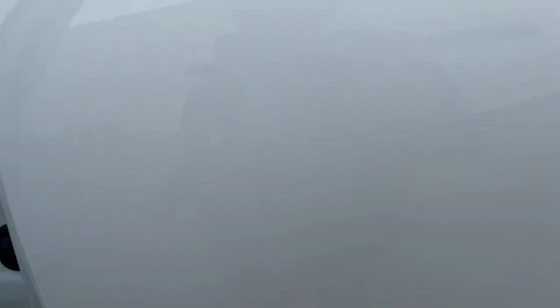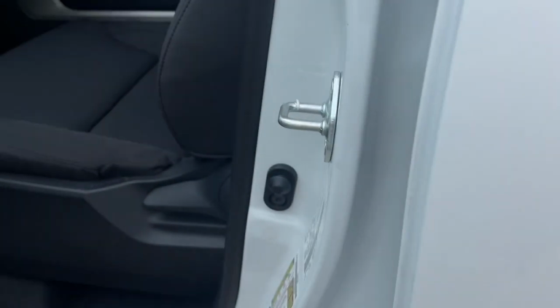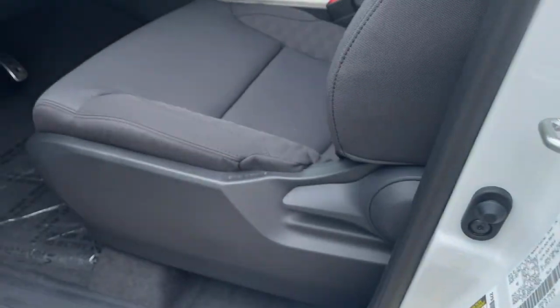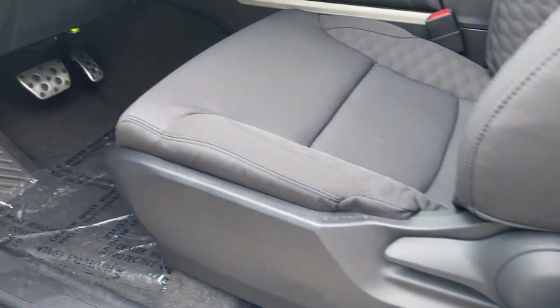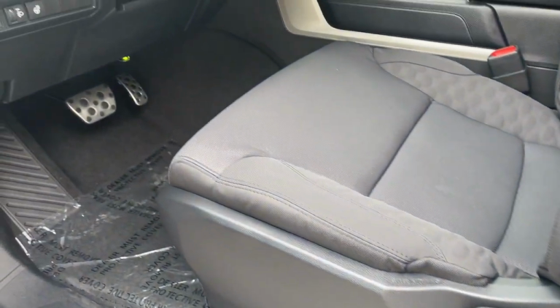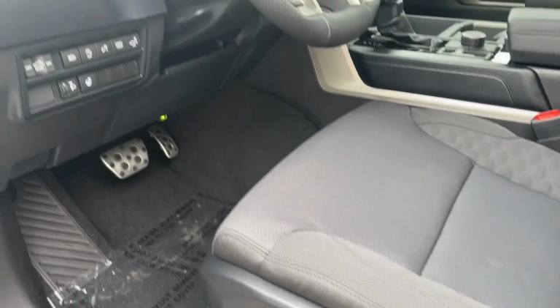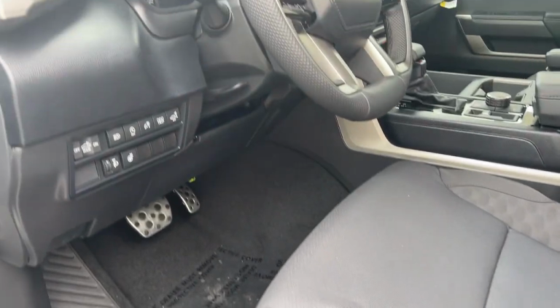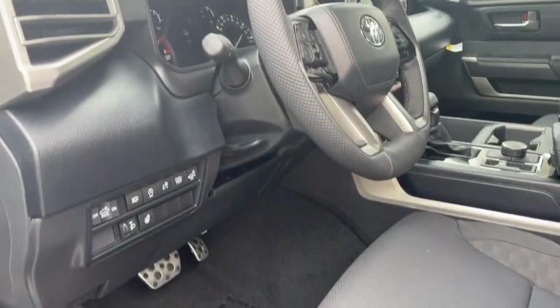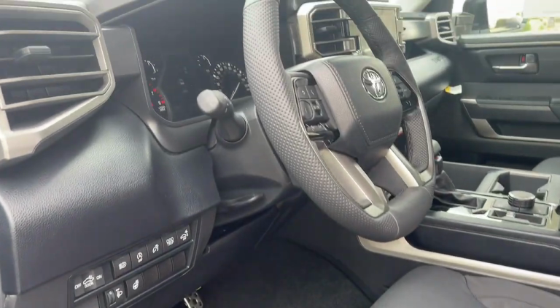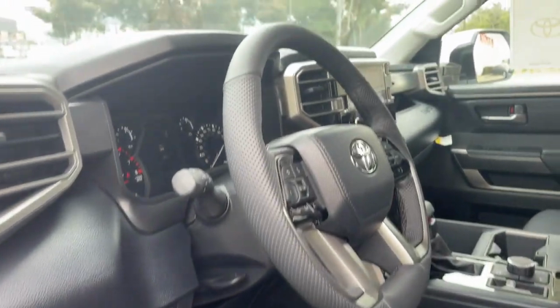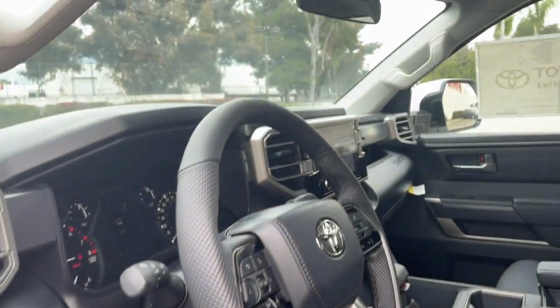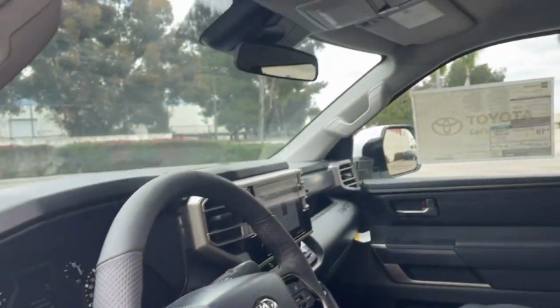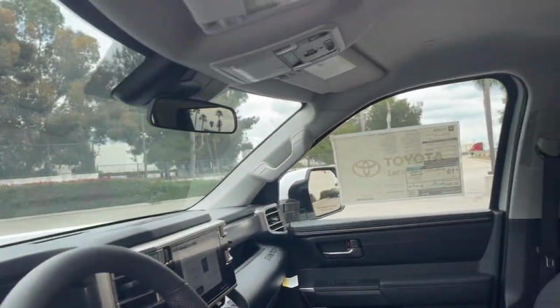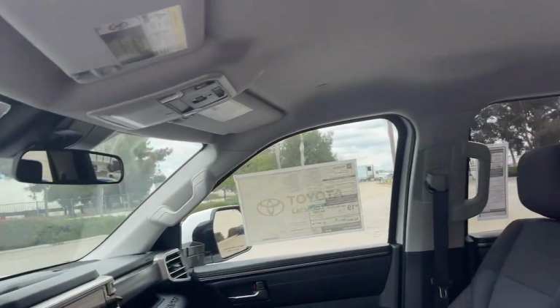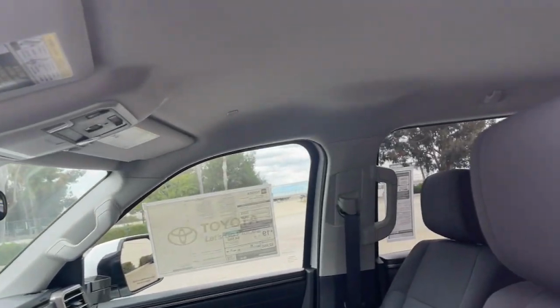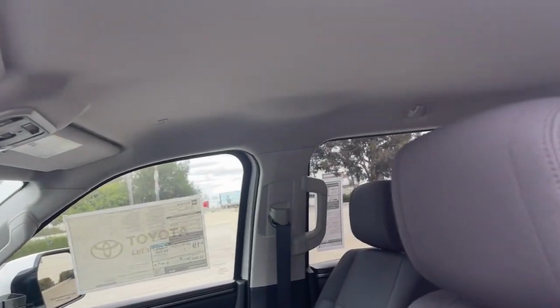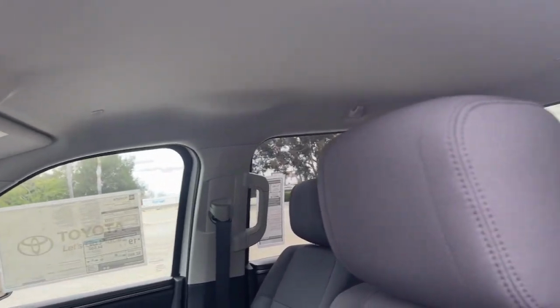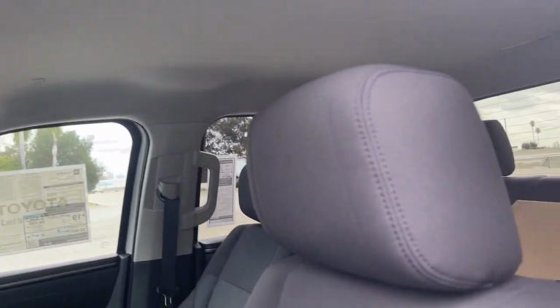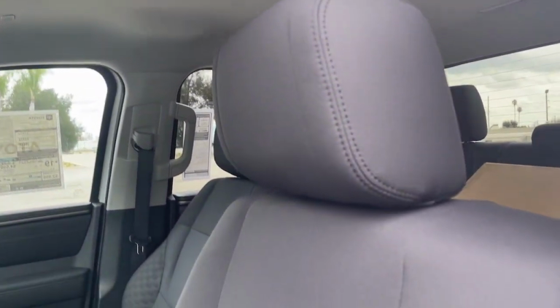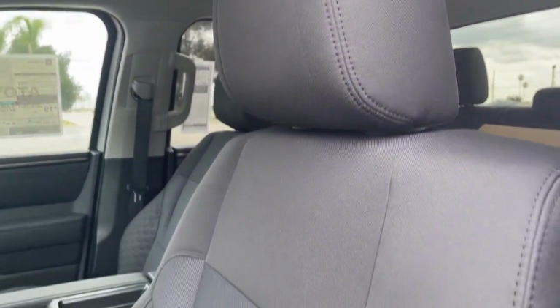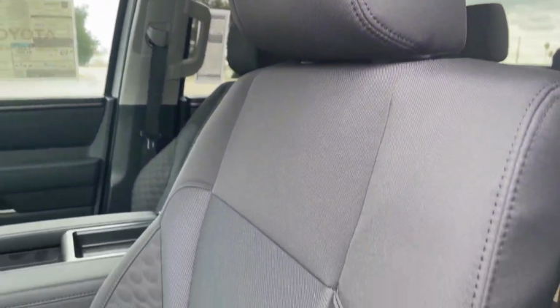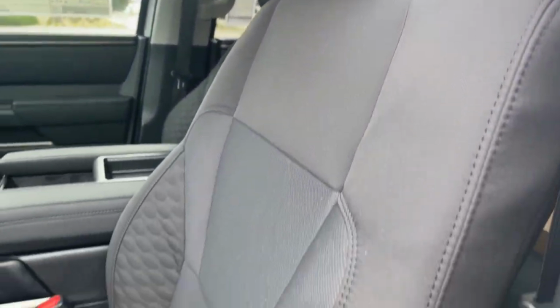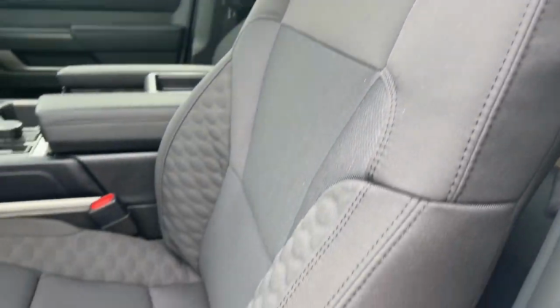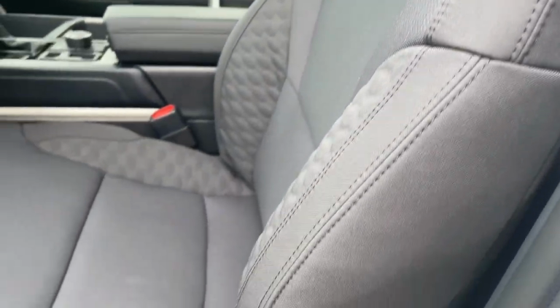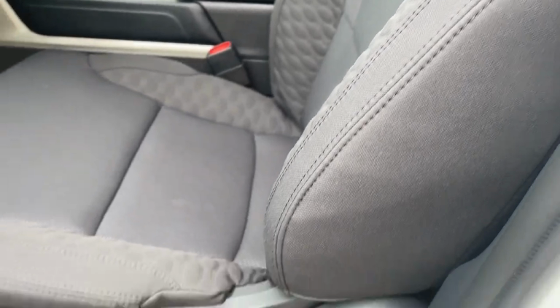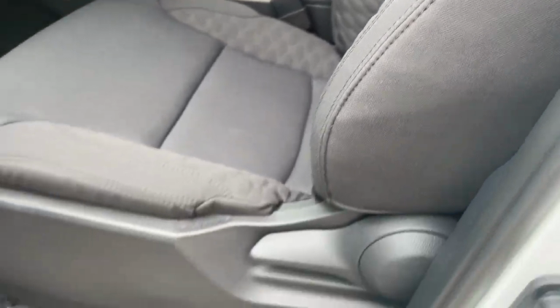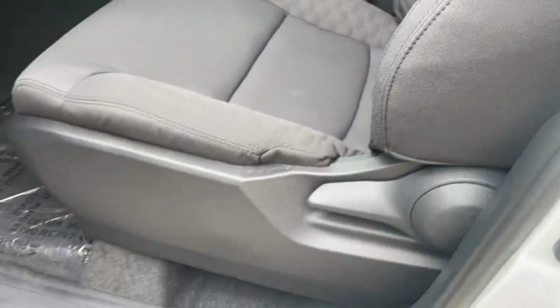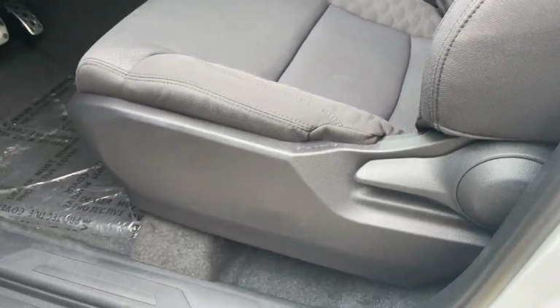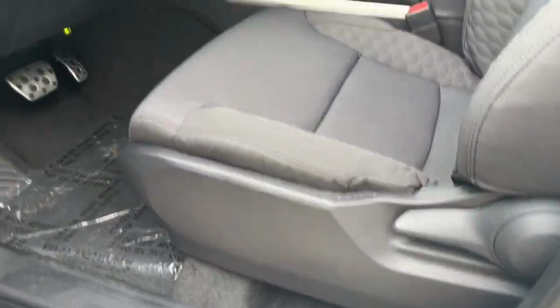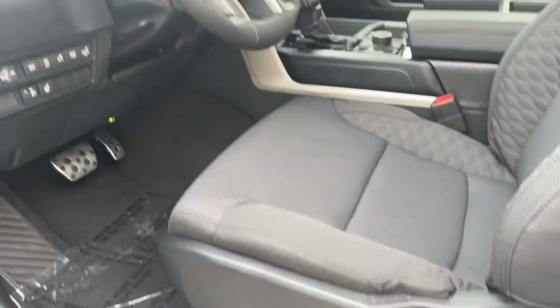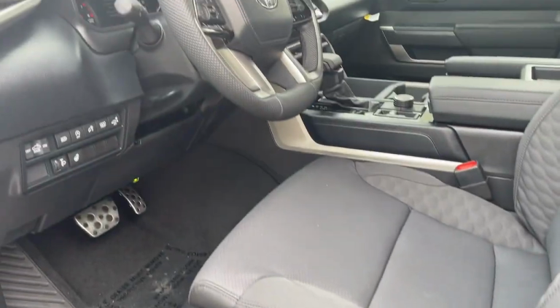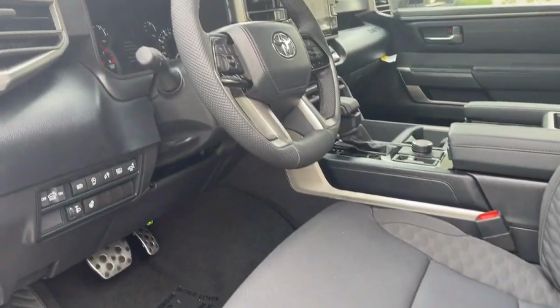Give yourself the advantages of strength and comfort with this impressive Tundra. Our team will give you an outstanding test drive experience. Stop in today.